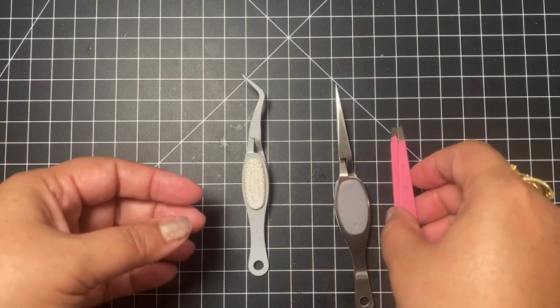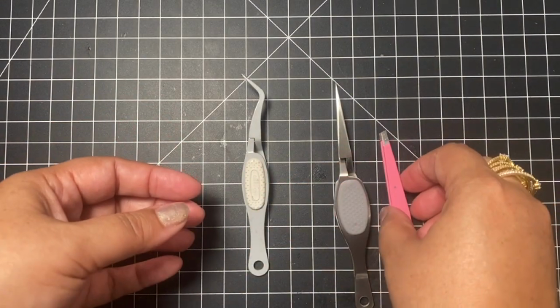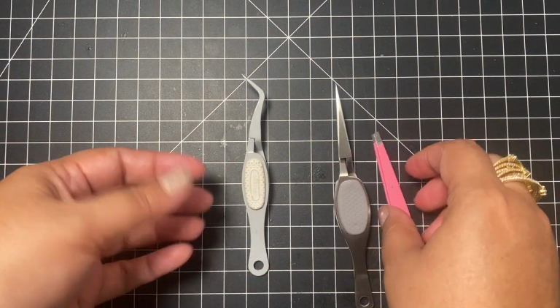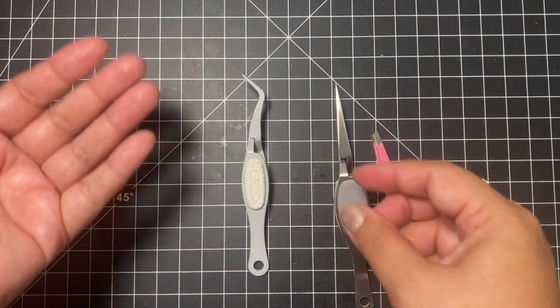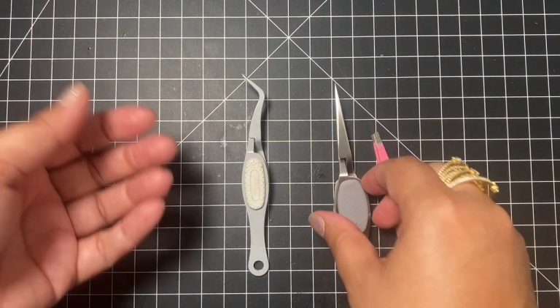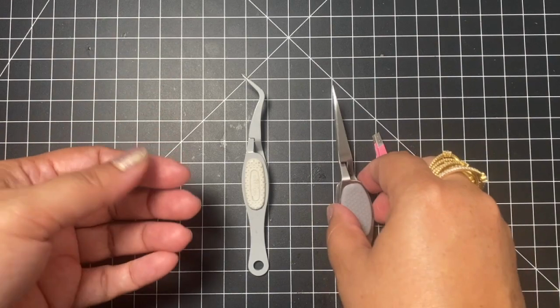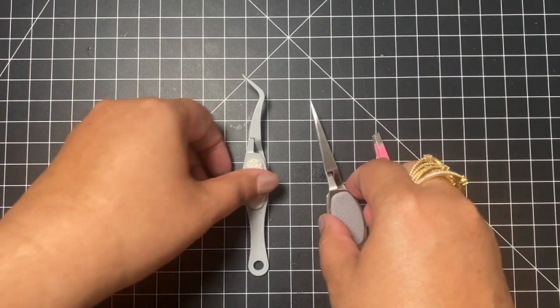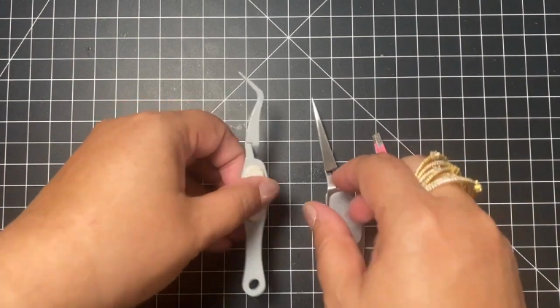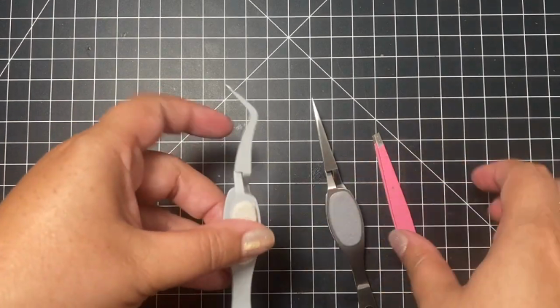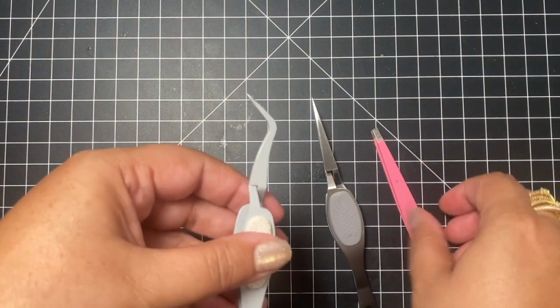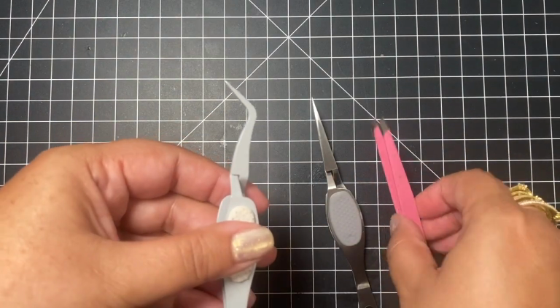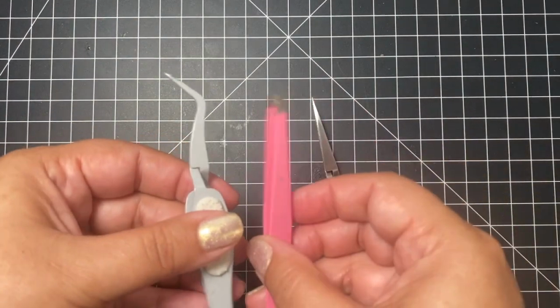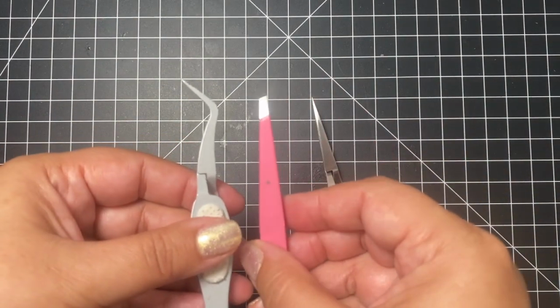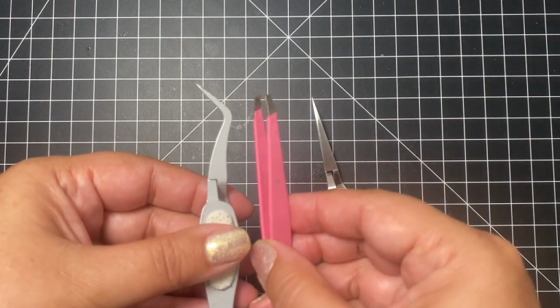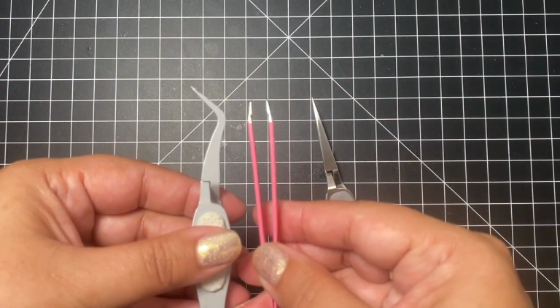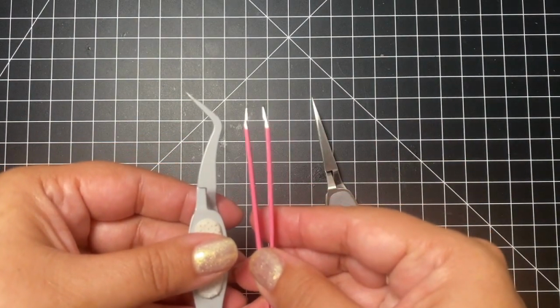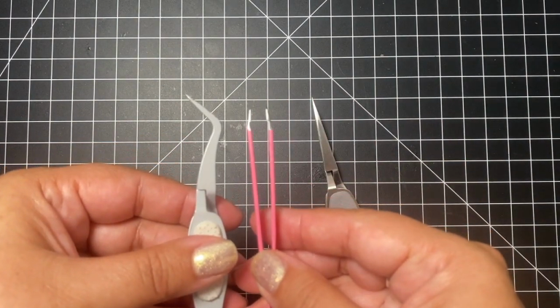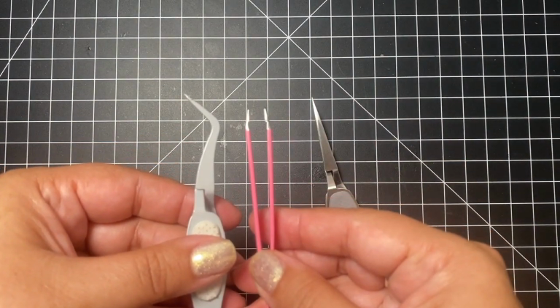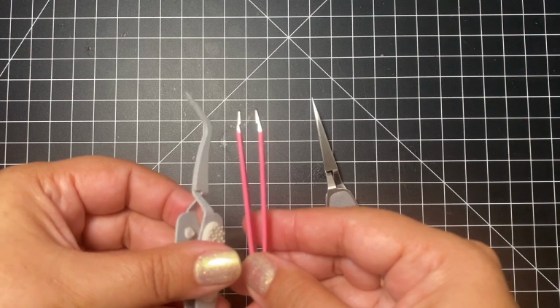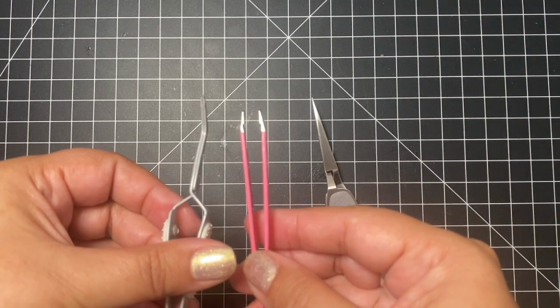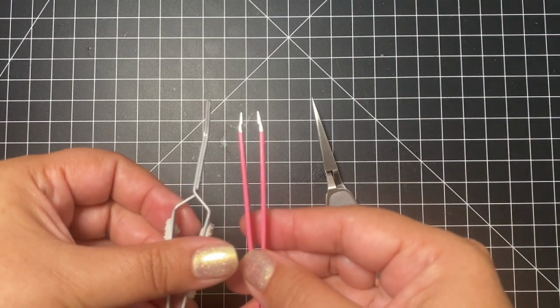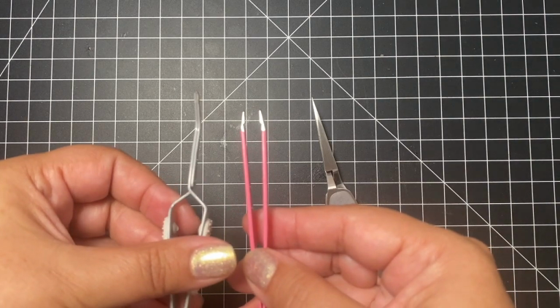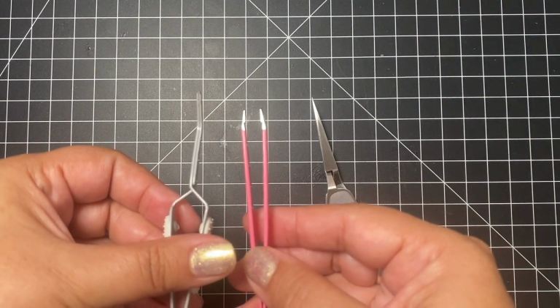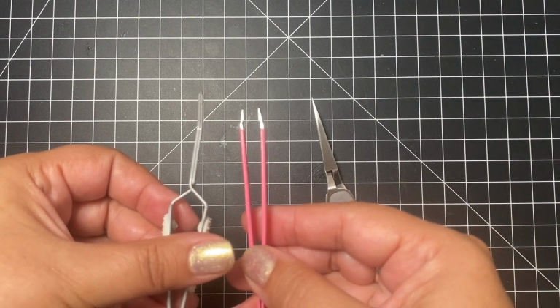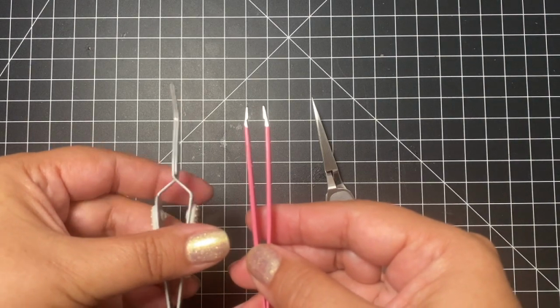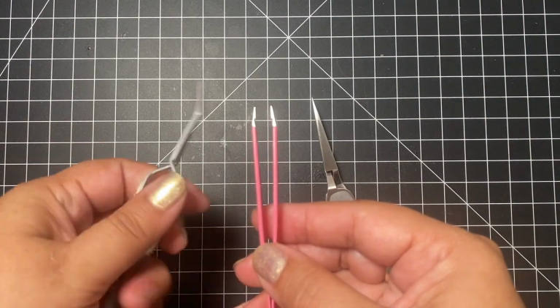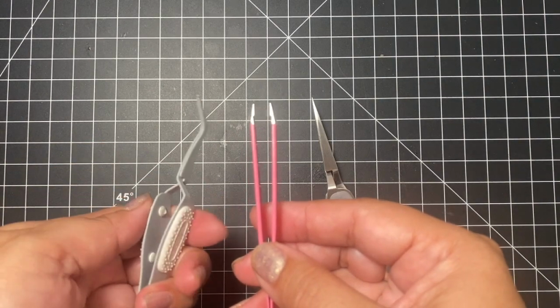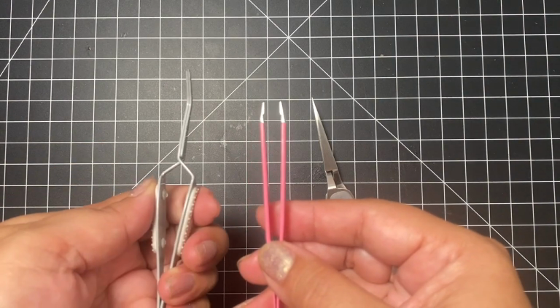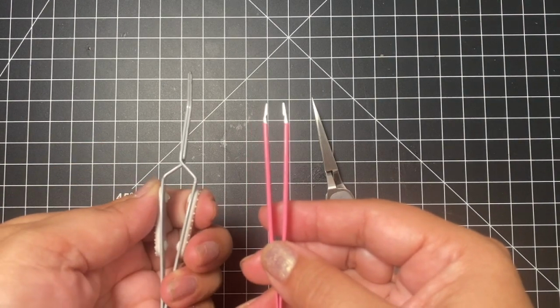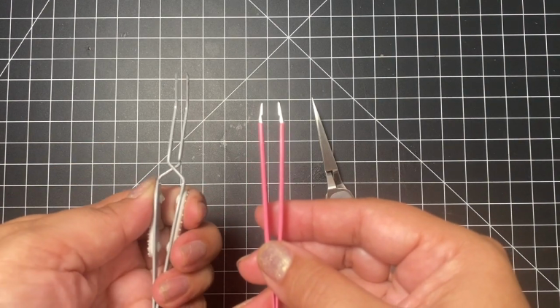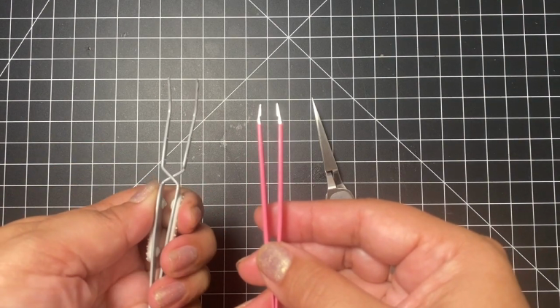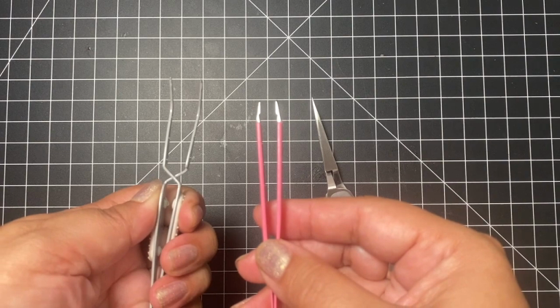With reverse tweezers, it is the opposite. When it's relaxed, the tip is closed. You have to press to open.